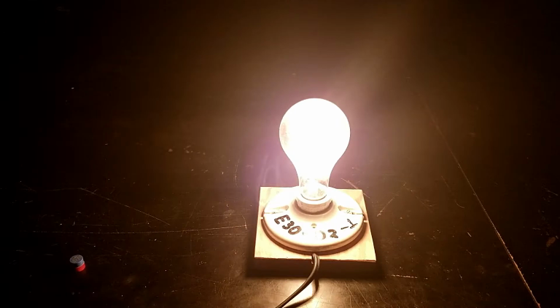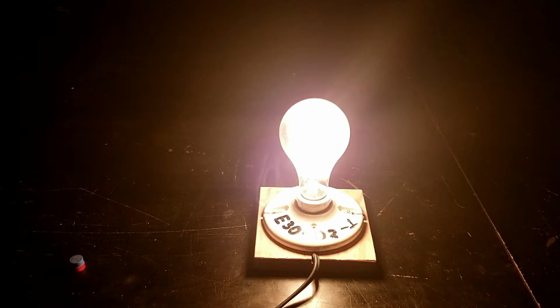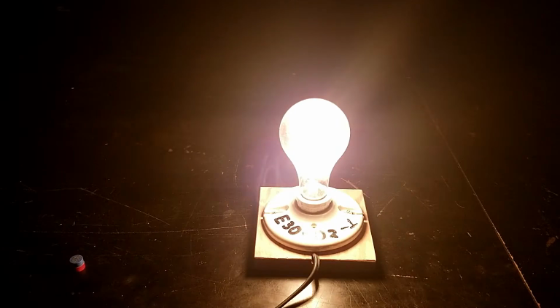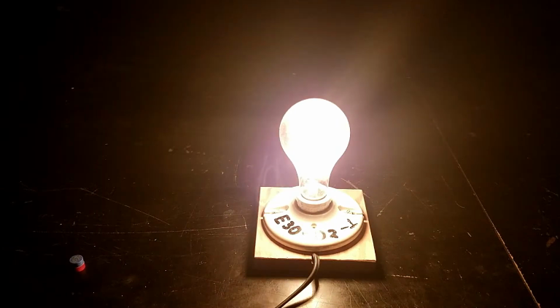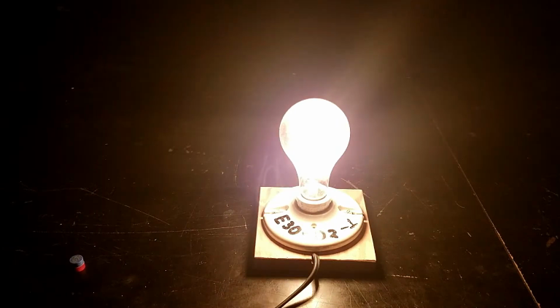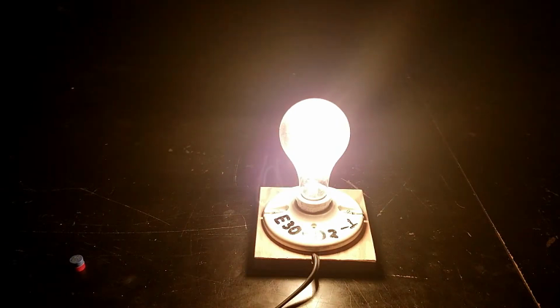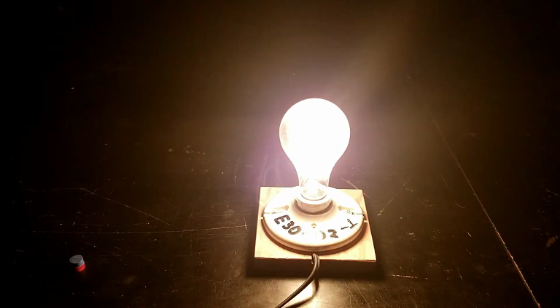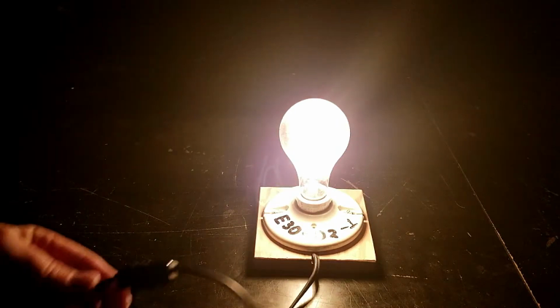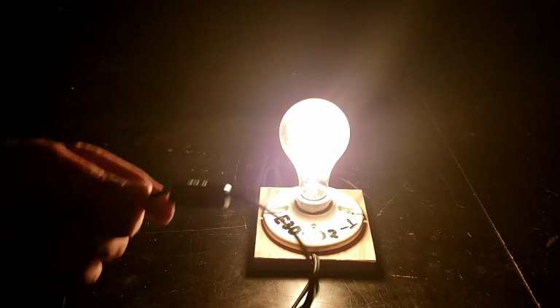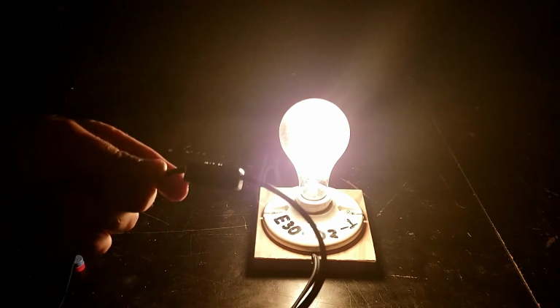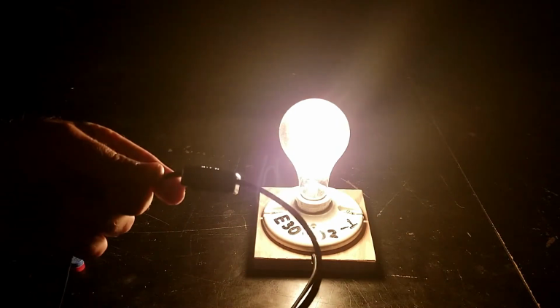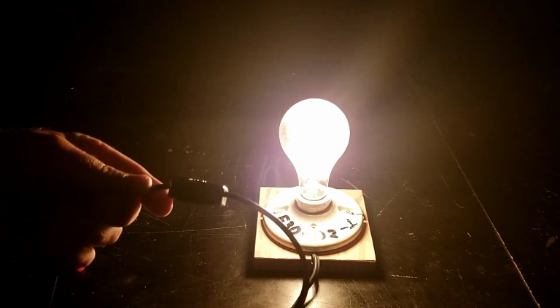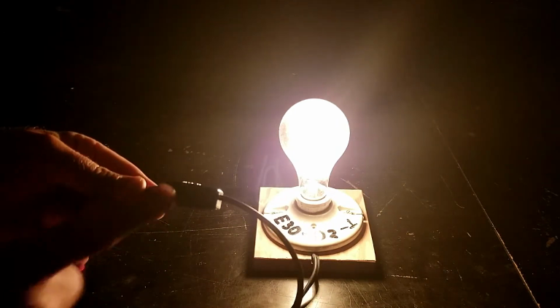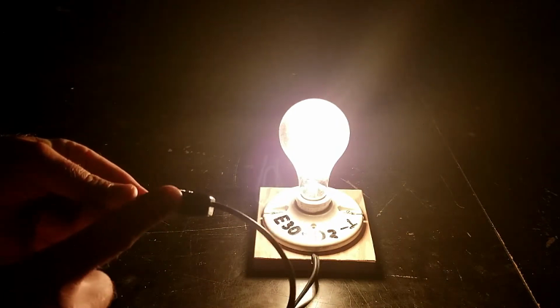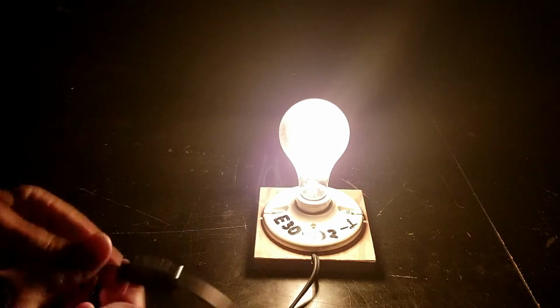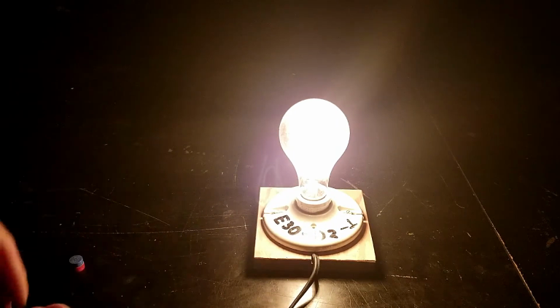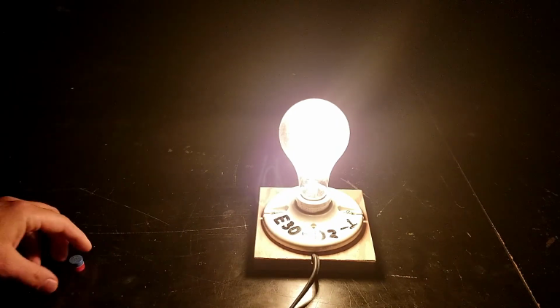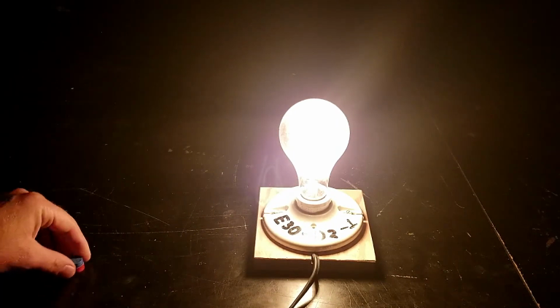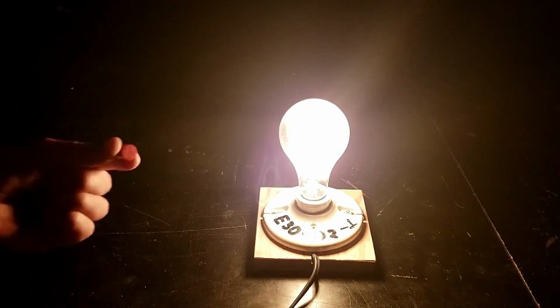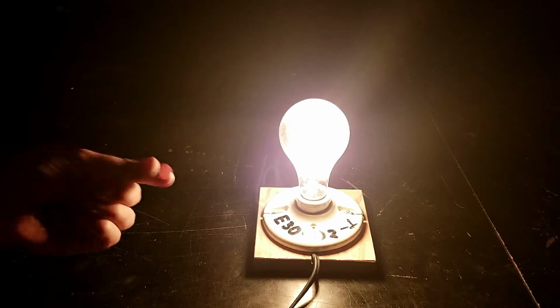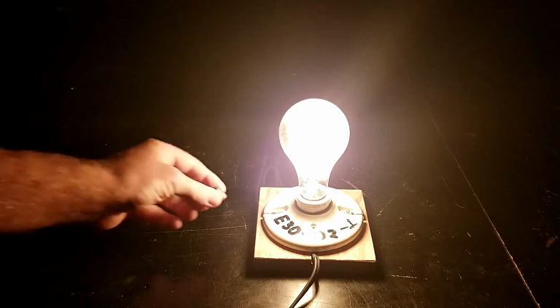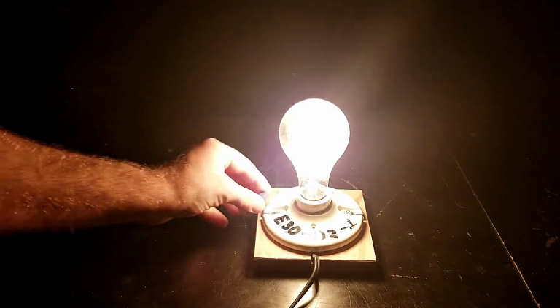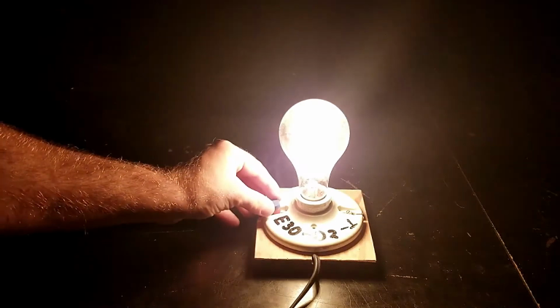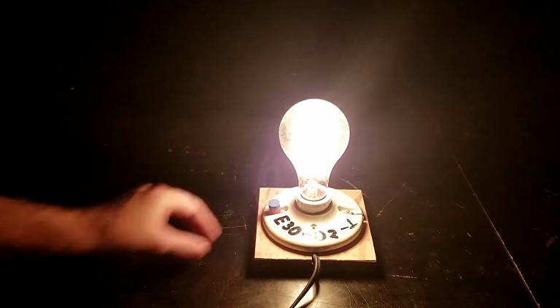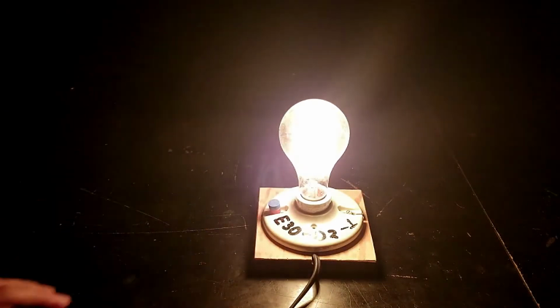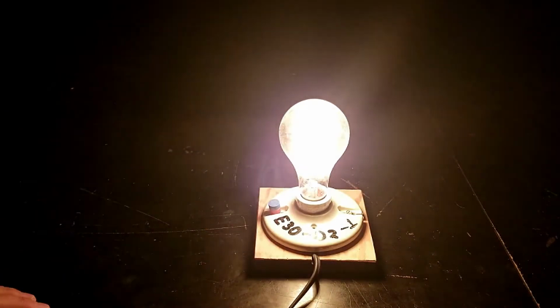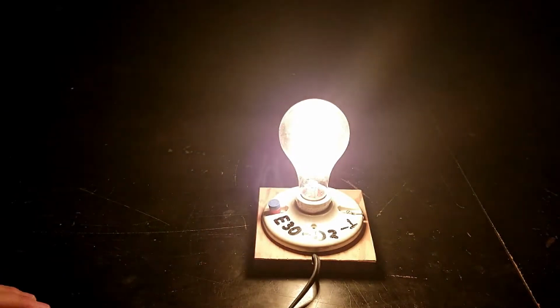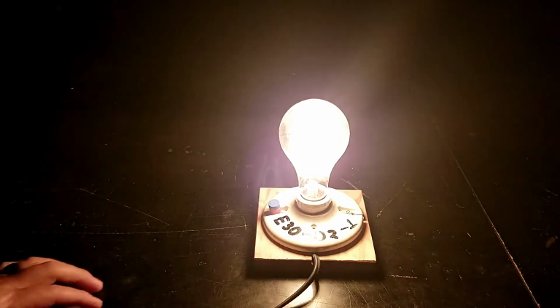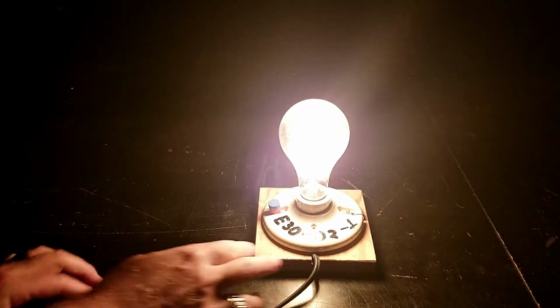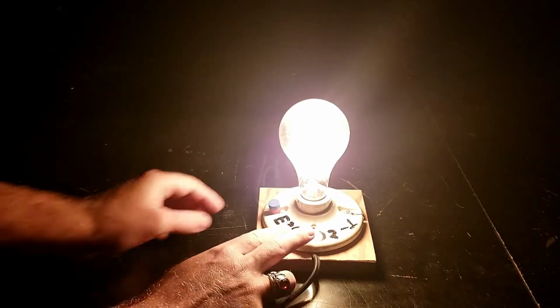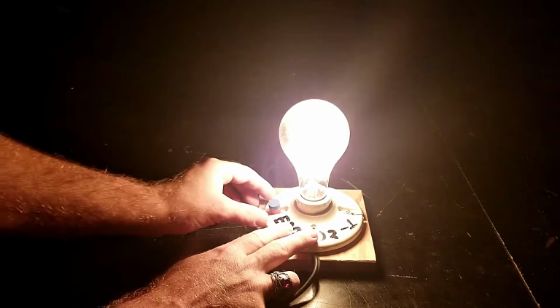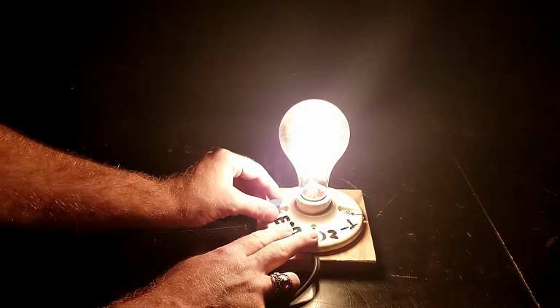This light bulb is great for showing students about alternating current. There's a power switch here on the power cord and this small magnet can usually be found on the bolt of this bulb socket.